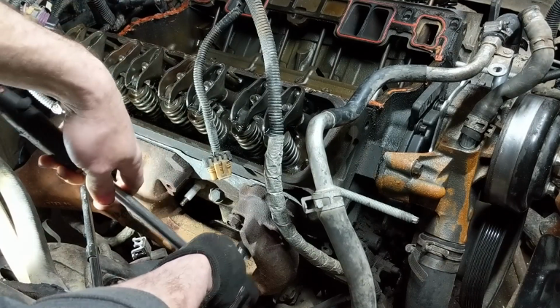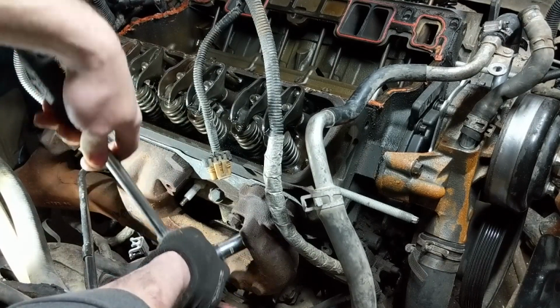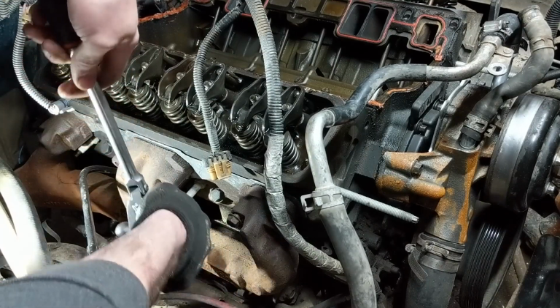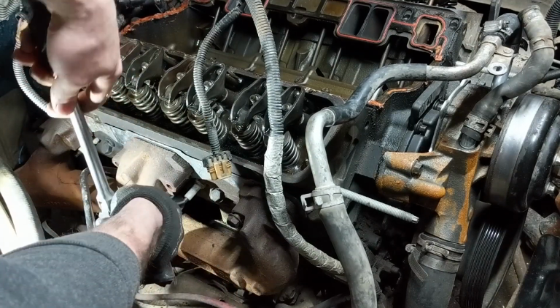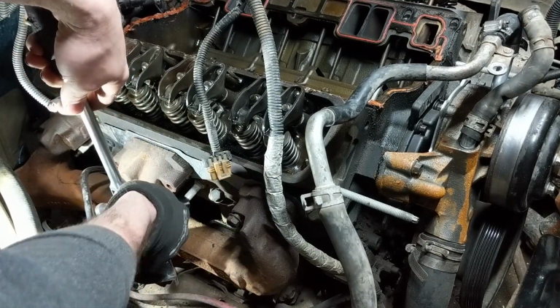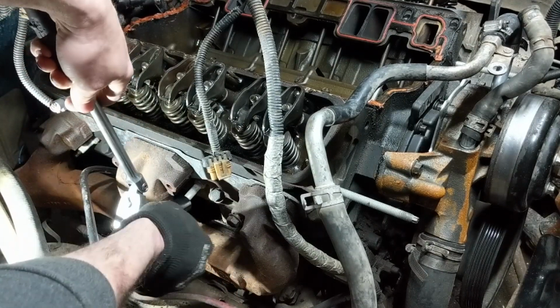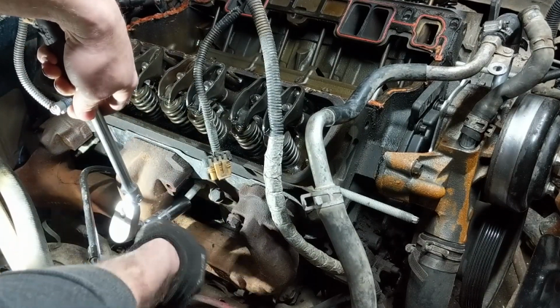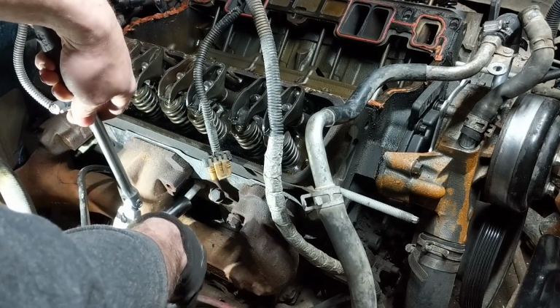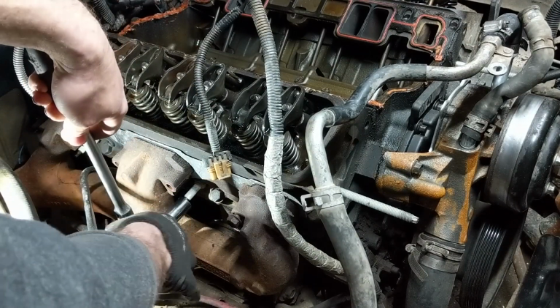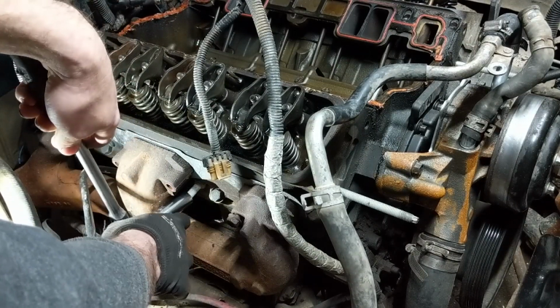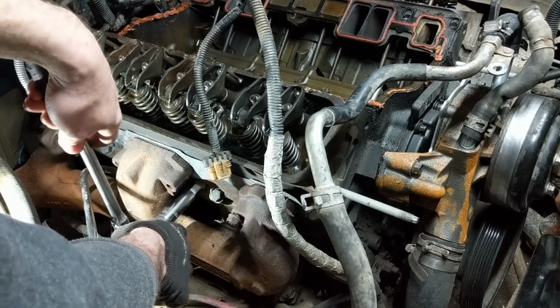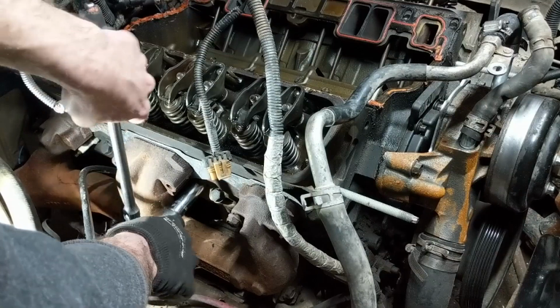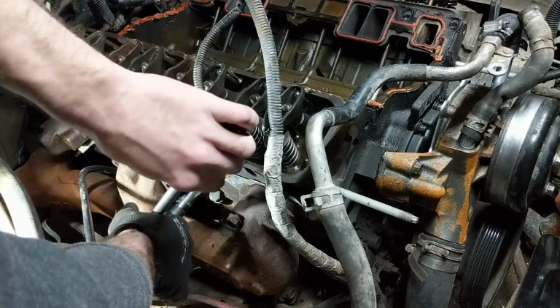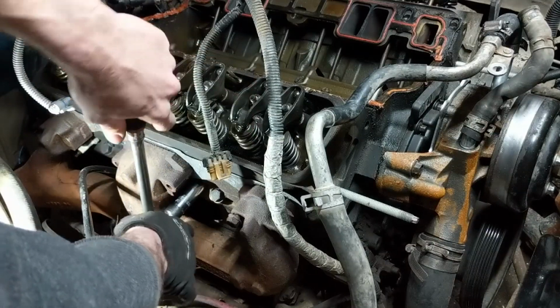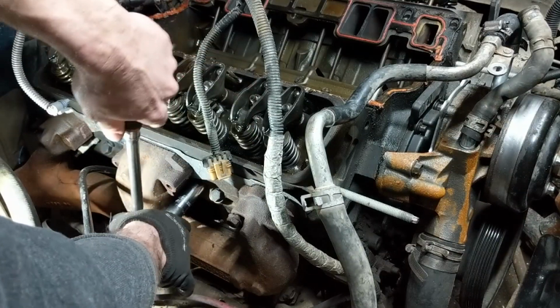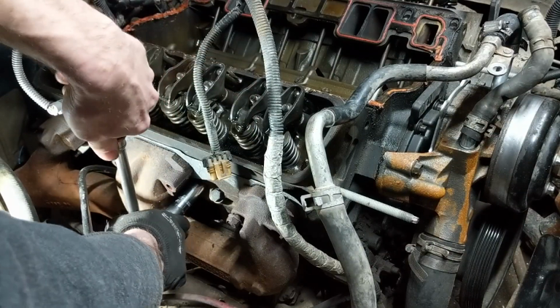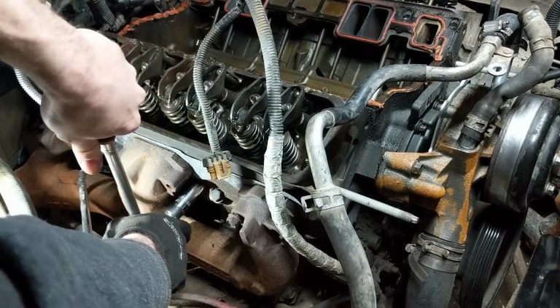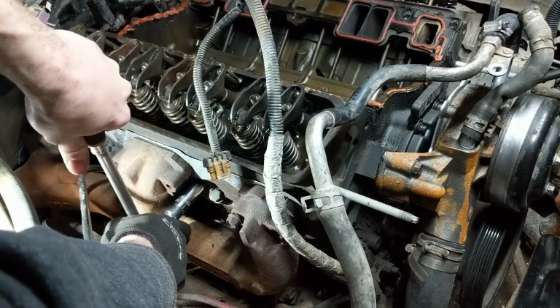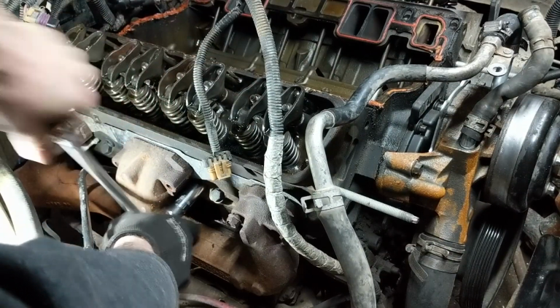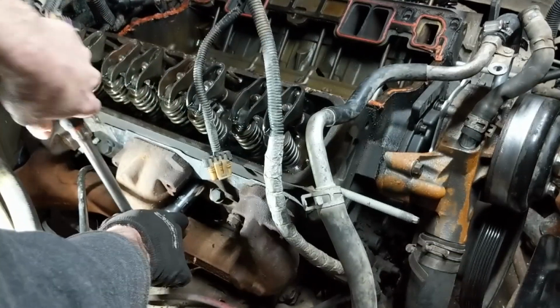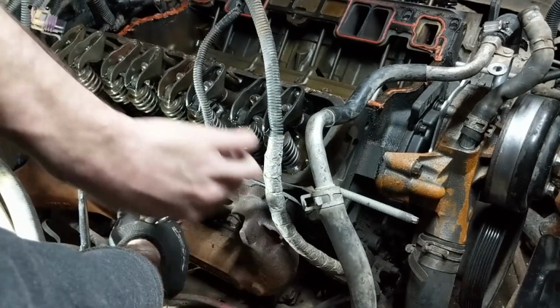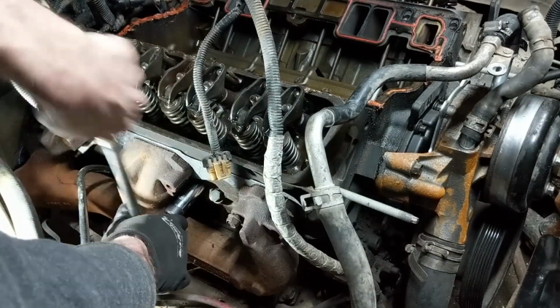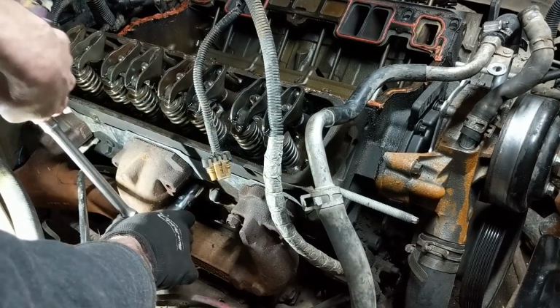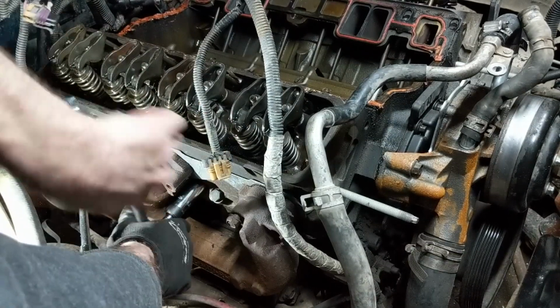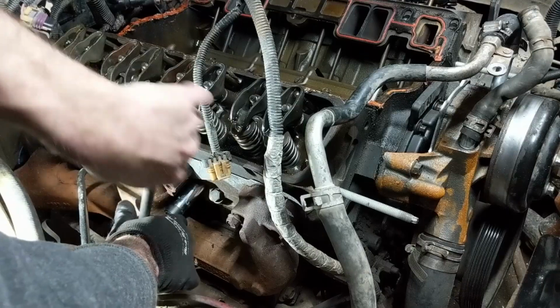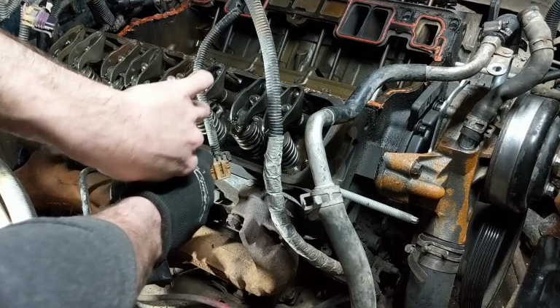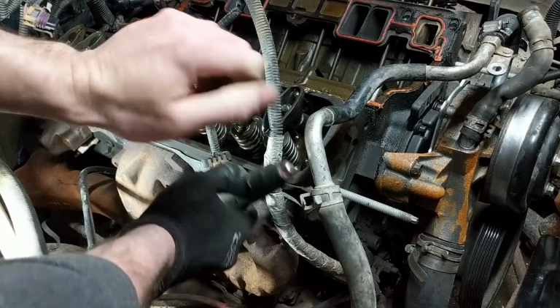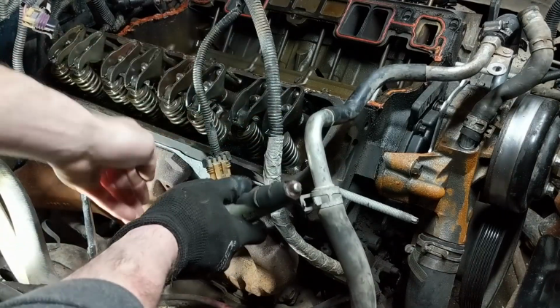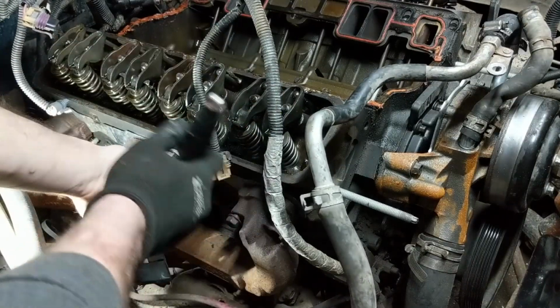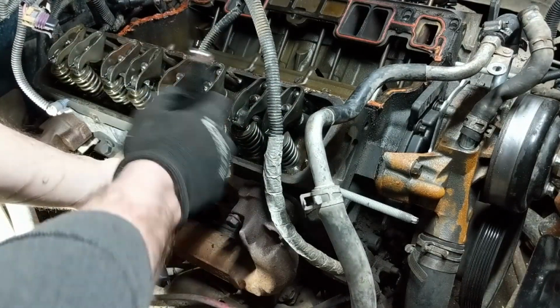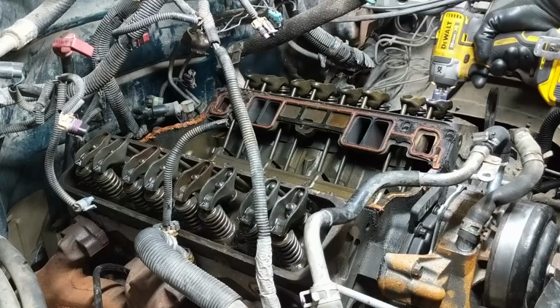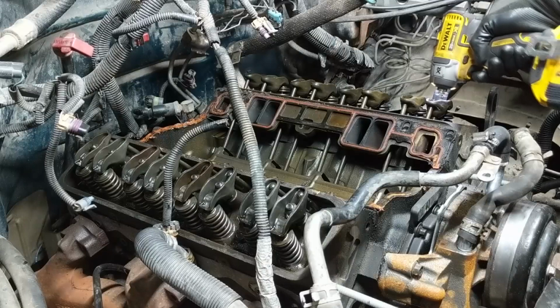But you may find it easier to just go ahead and remove the manifolds completely. For now though, we're just going to pull spark plugs and unbolt the manifolds from the heads, and once that's done we'll be able to start pulling the rockers and all that stuff and get these heads yanked out of here.